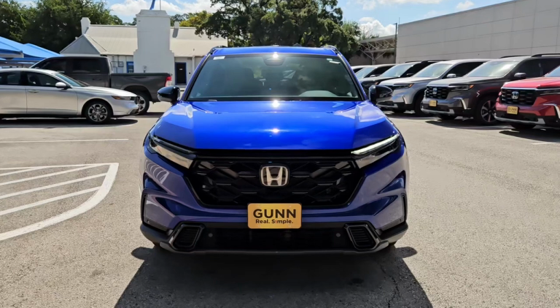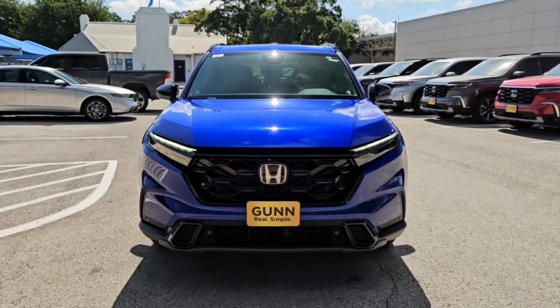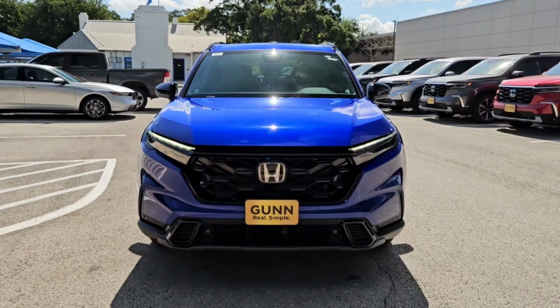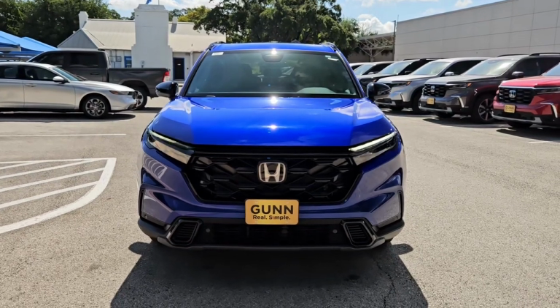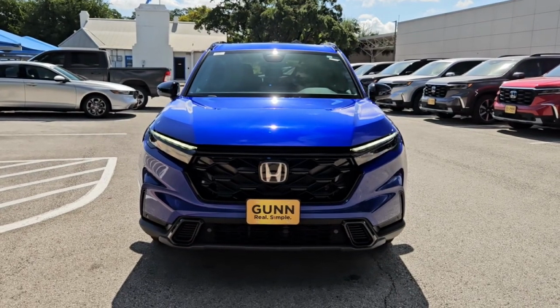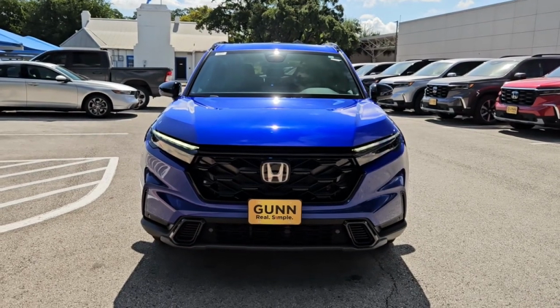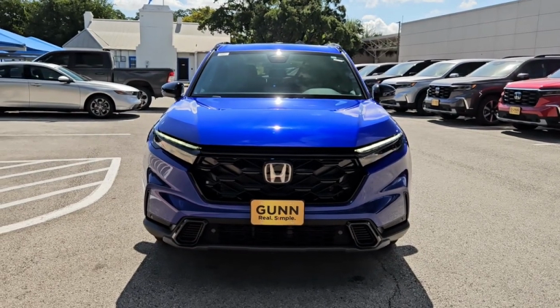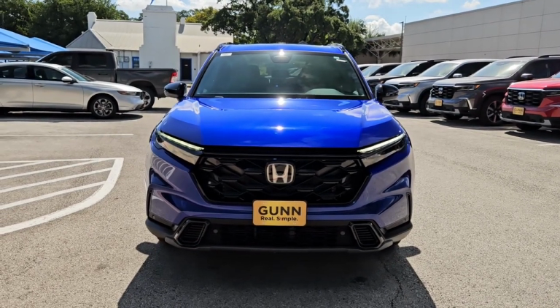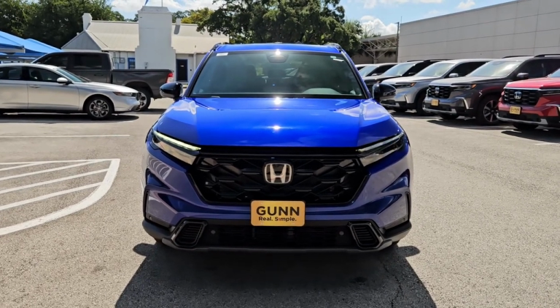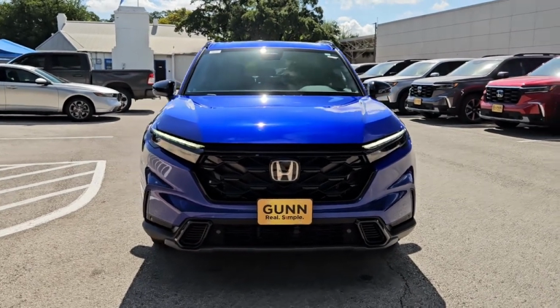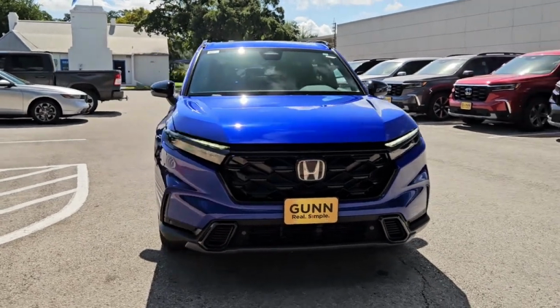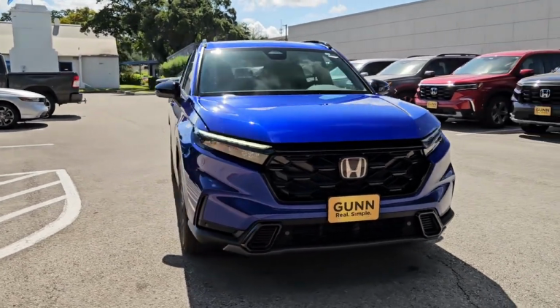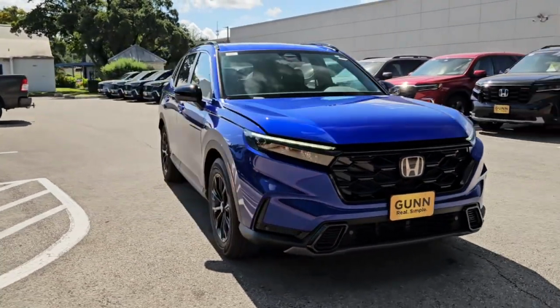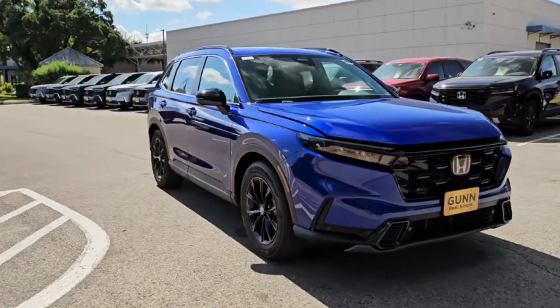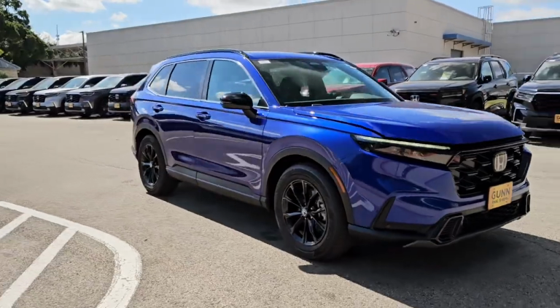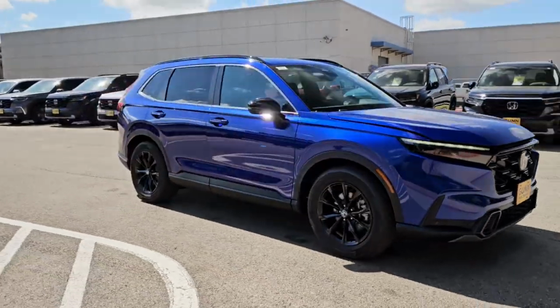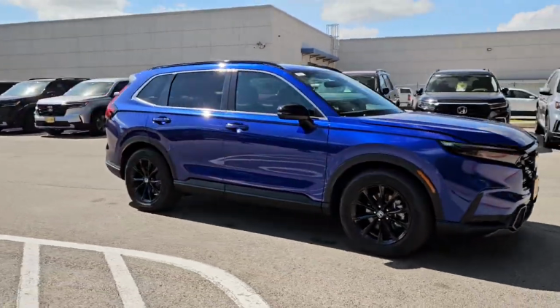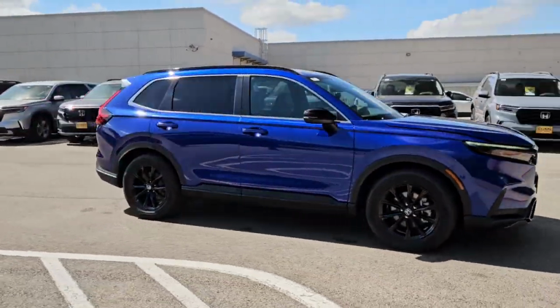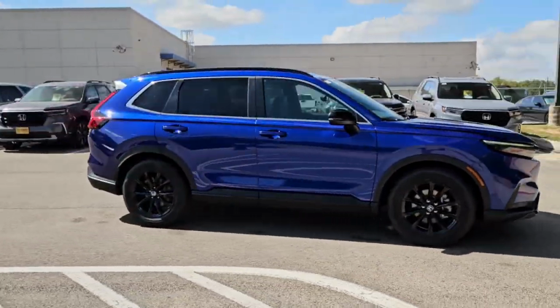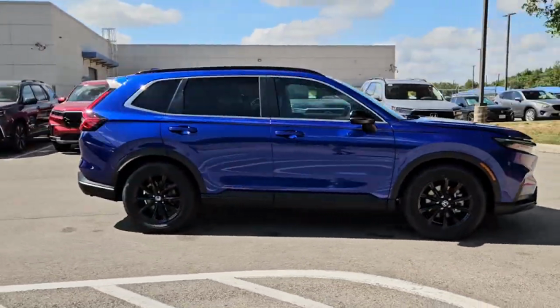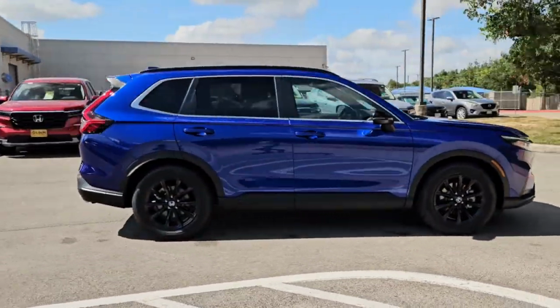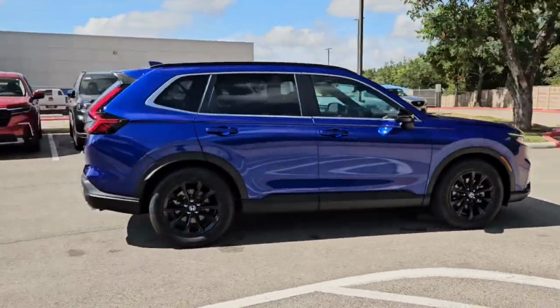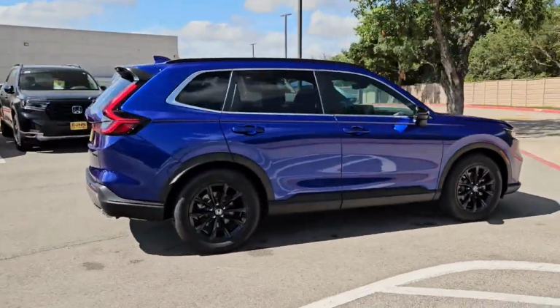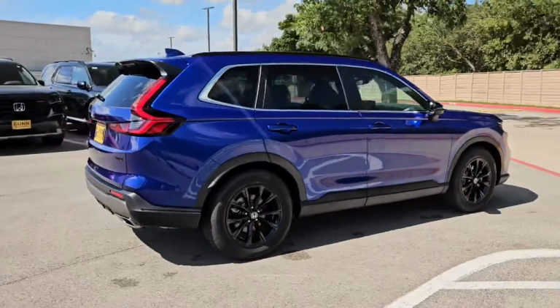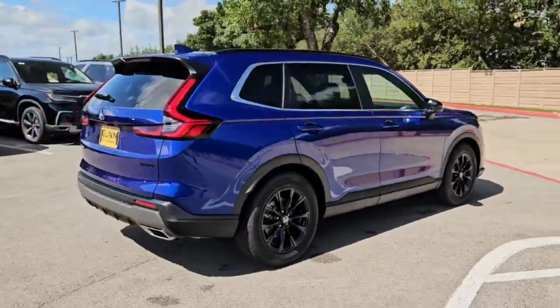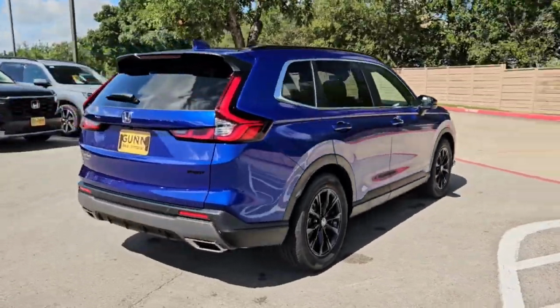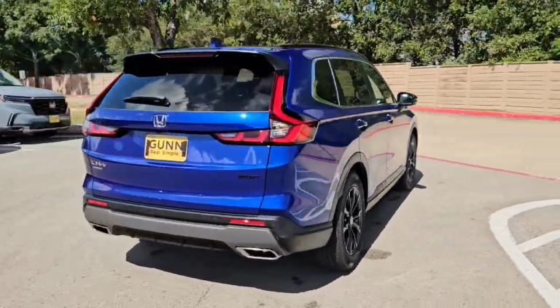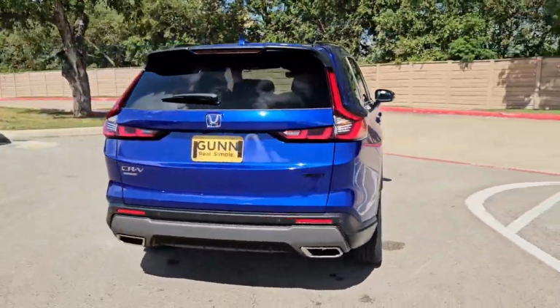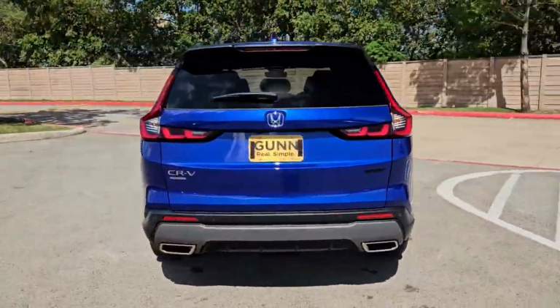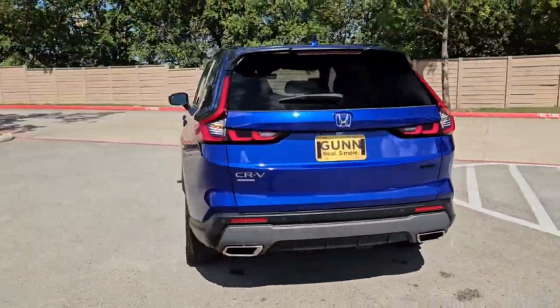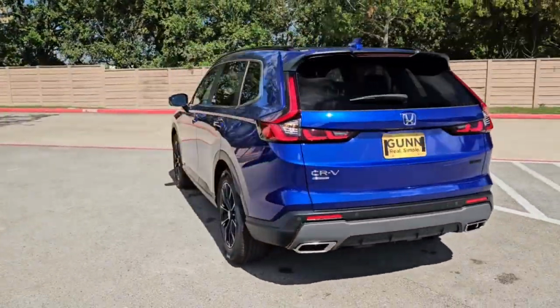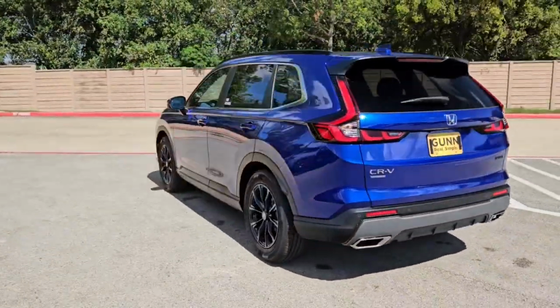Look no further than the 2025 Honda CR-V Hybrid. This good-looking CR-V Hybrid delivers future-focused efficiency, convenient versatility, and a rugged sense of adventure.